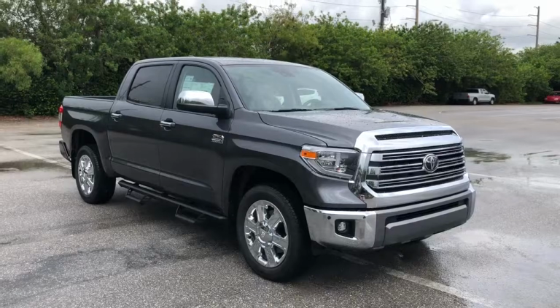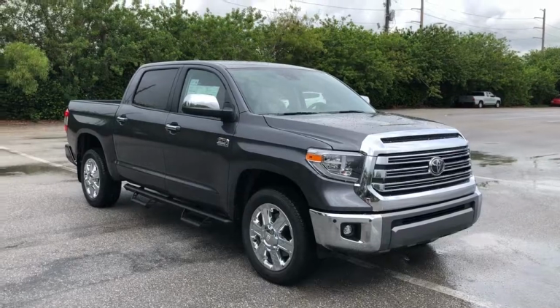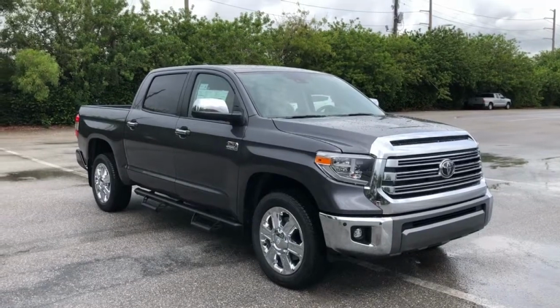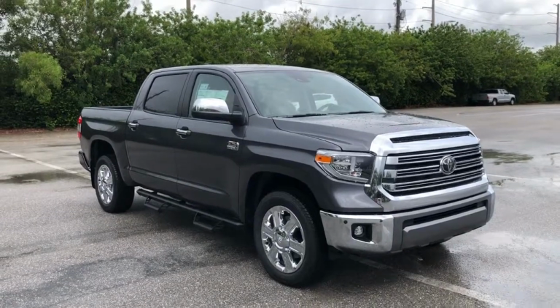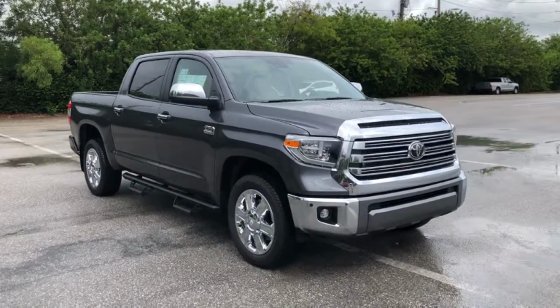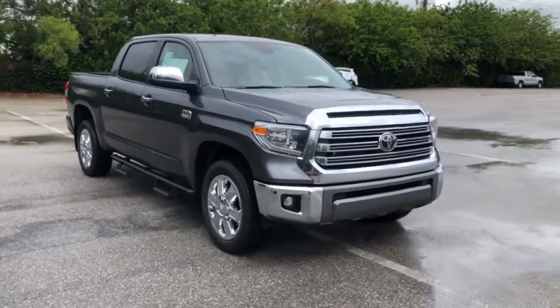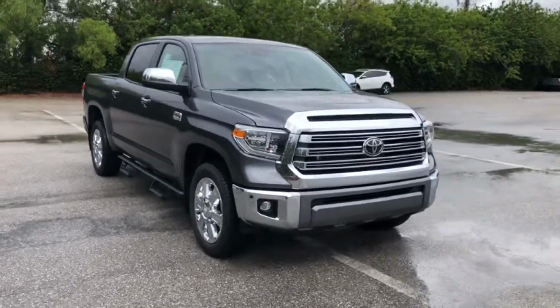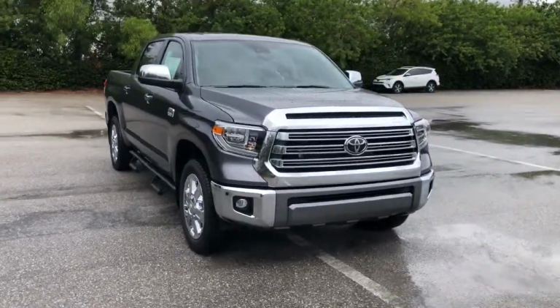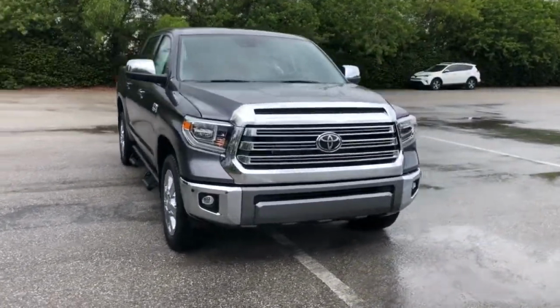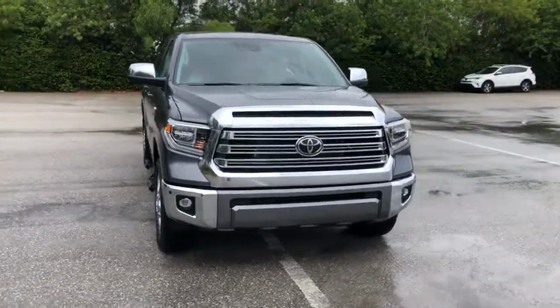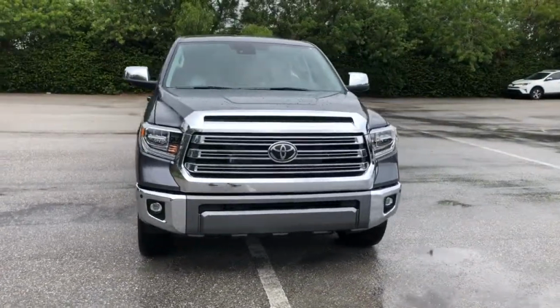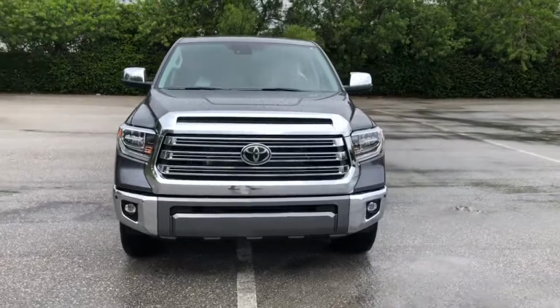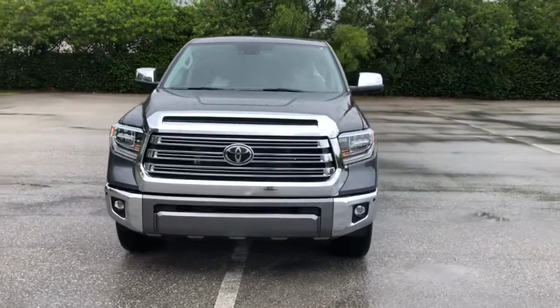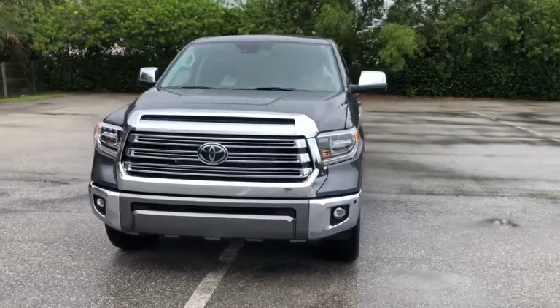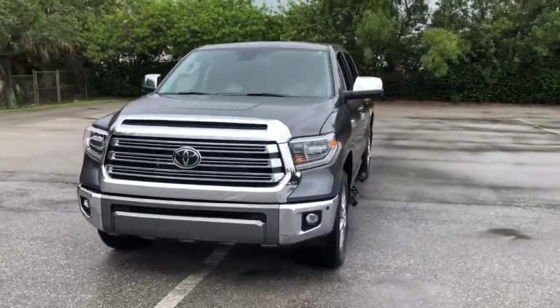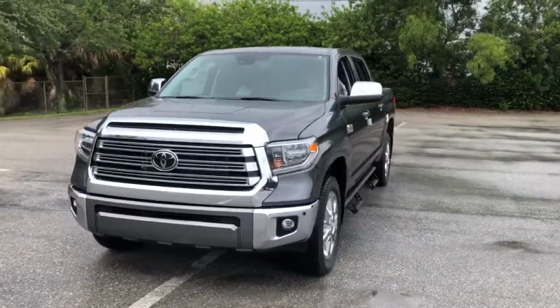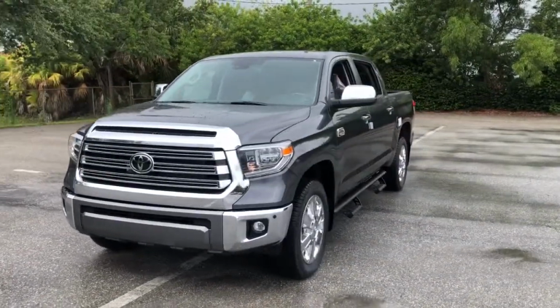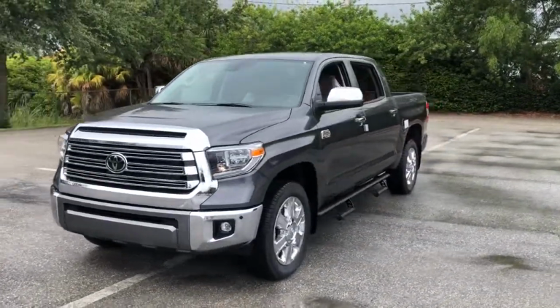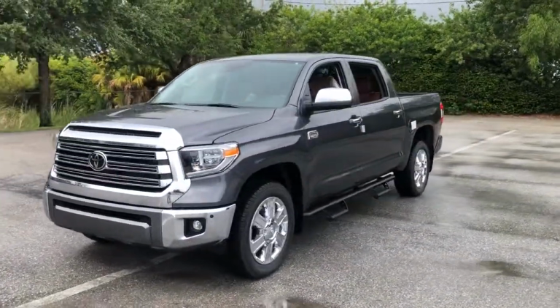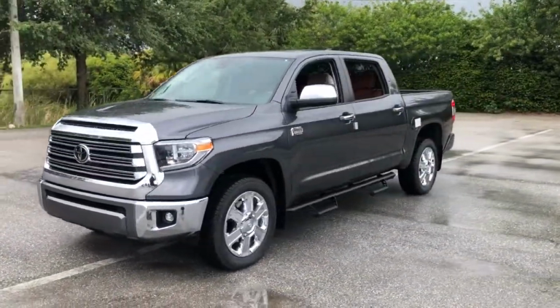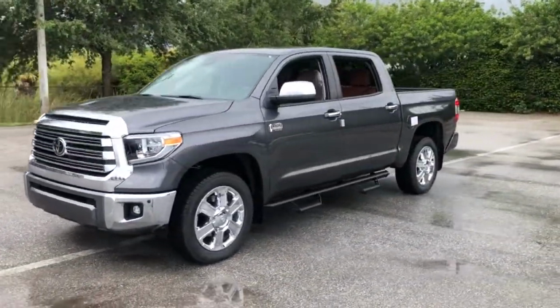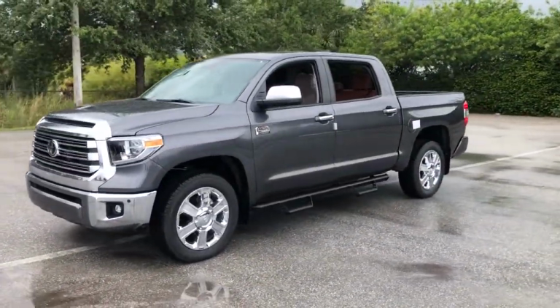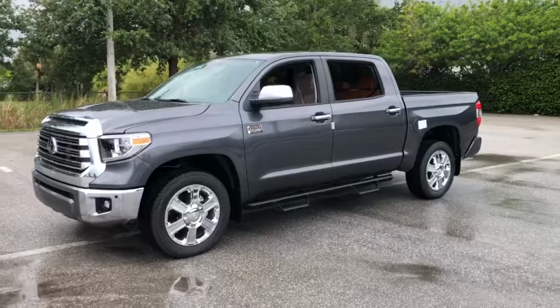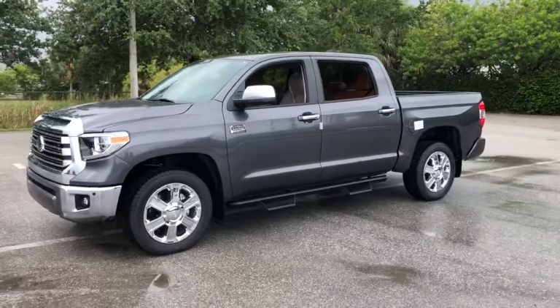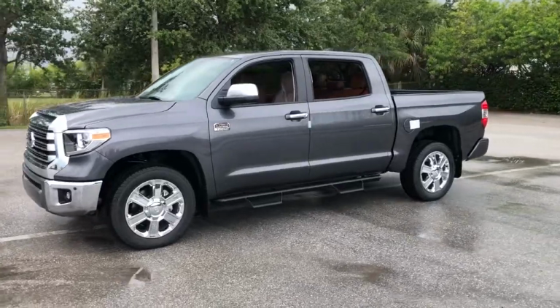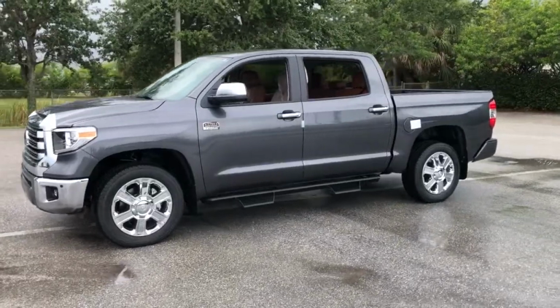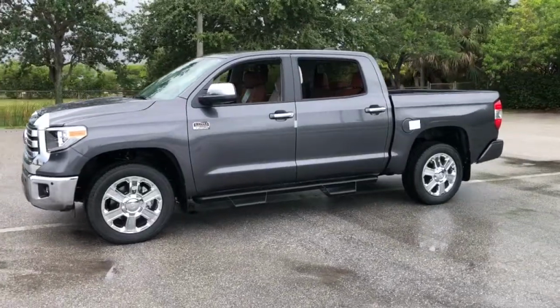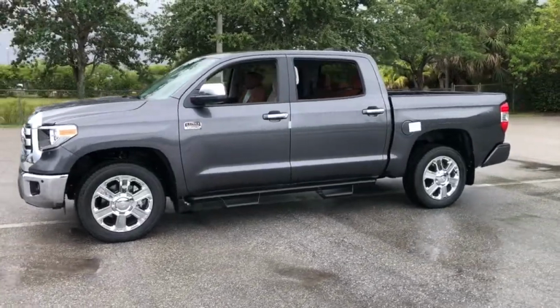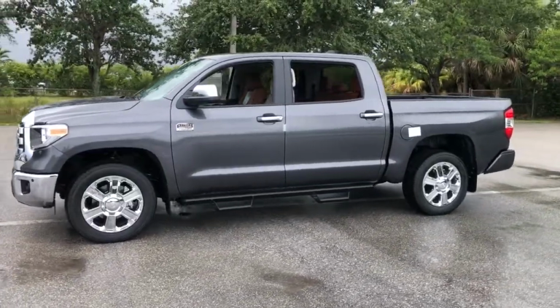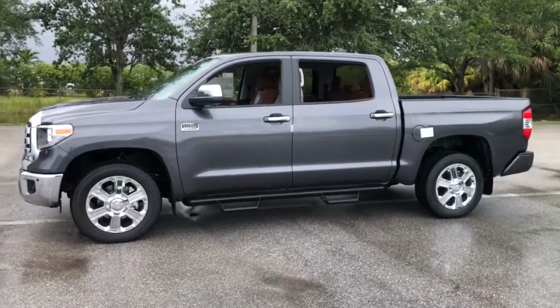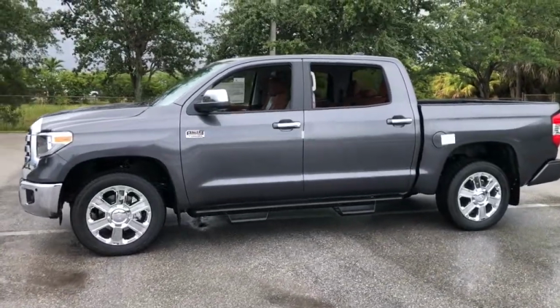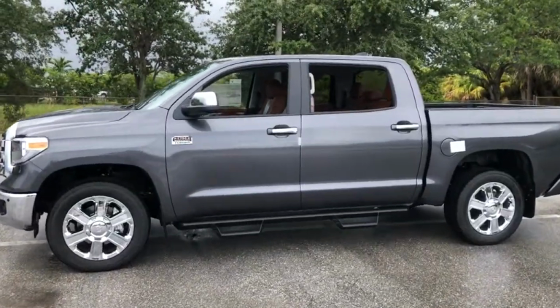Get acquainted with the 2021 Toyota Tundra. This vehicle delivers the style, comfort, and efficiency you need to meet the needs of today's lifestyle. Confidence comes standard when you're behind the wheel, prepared for the journey ahead.